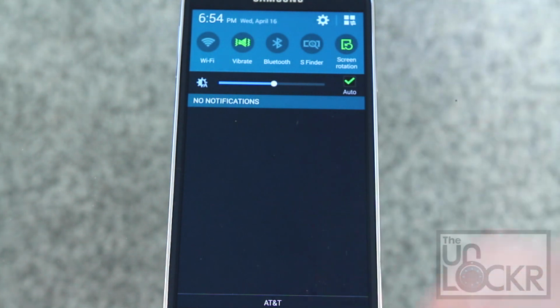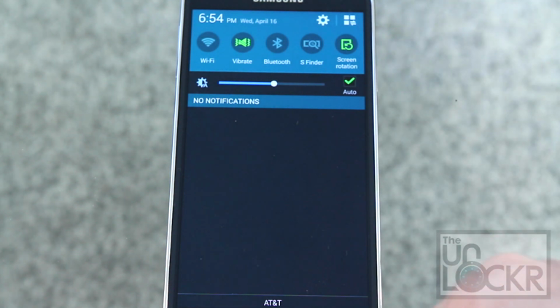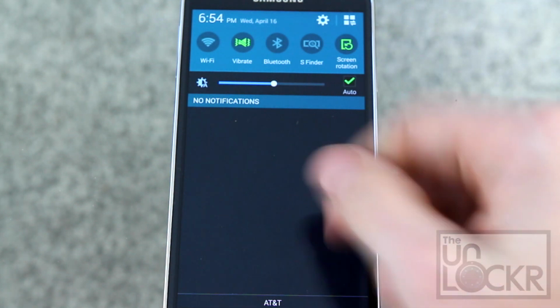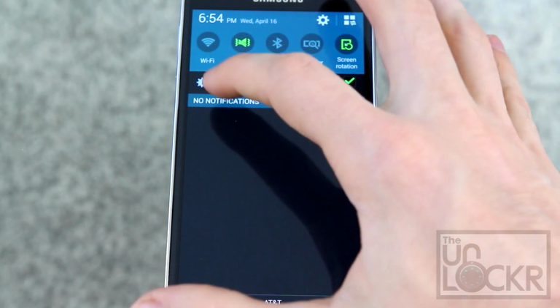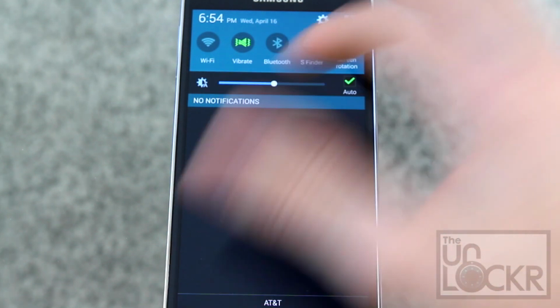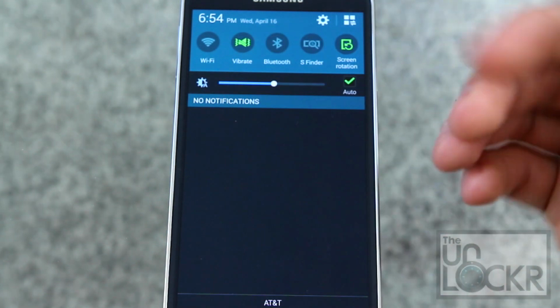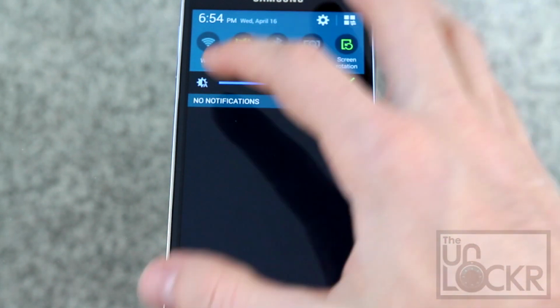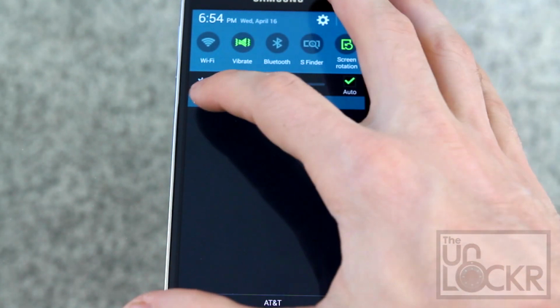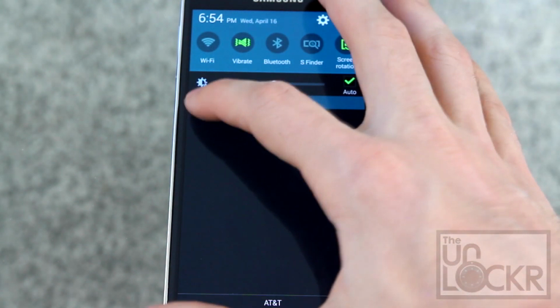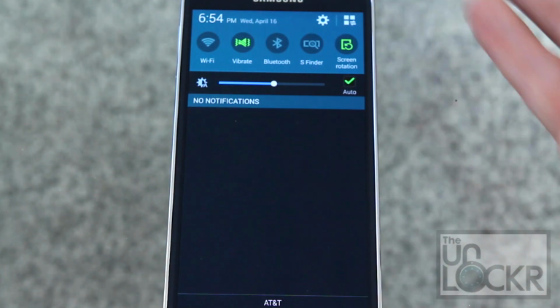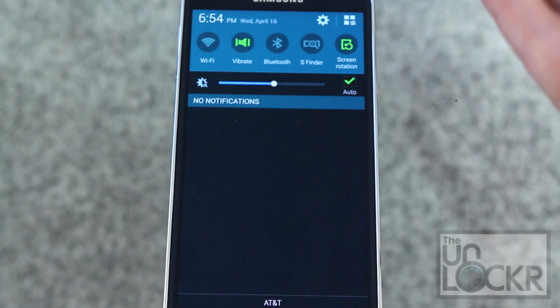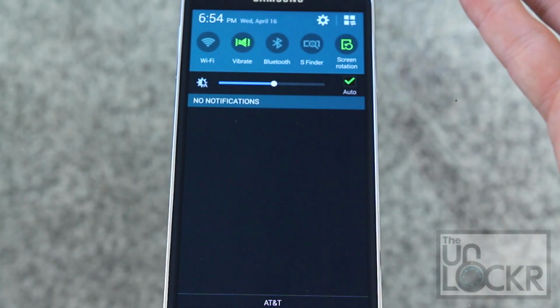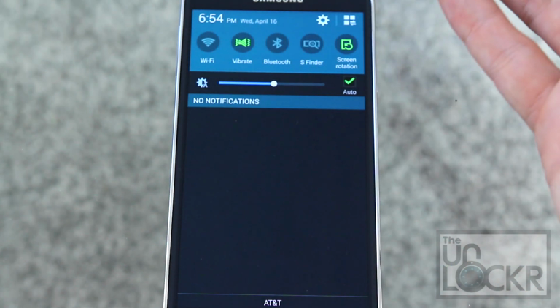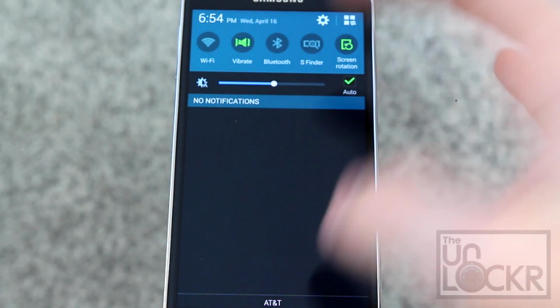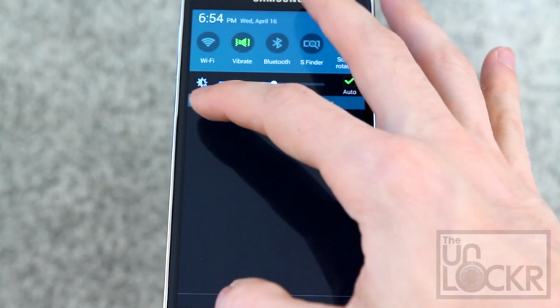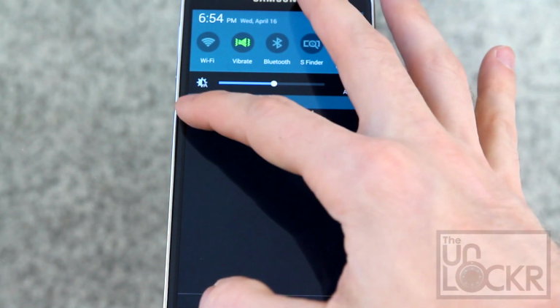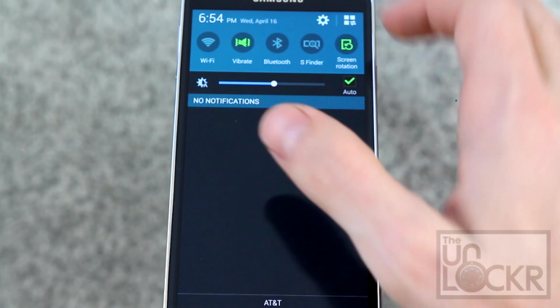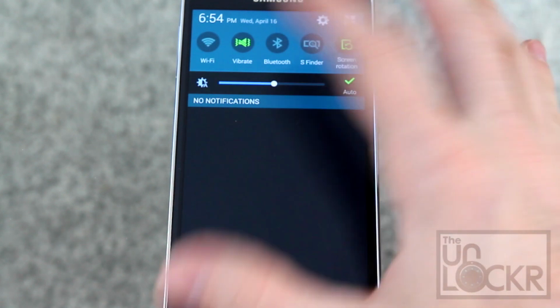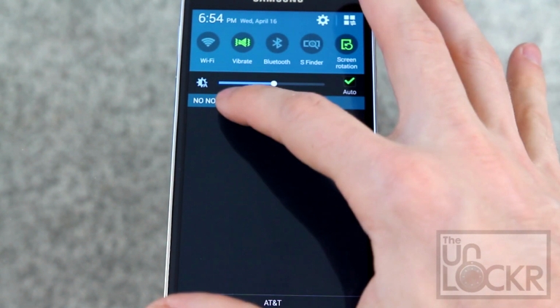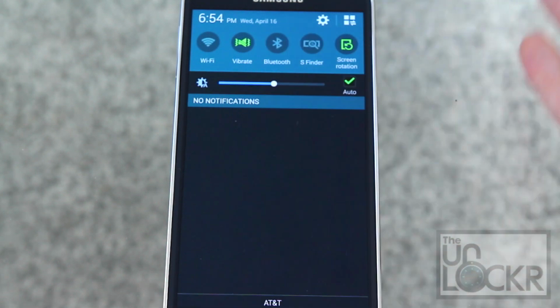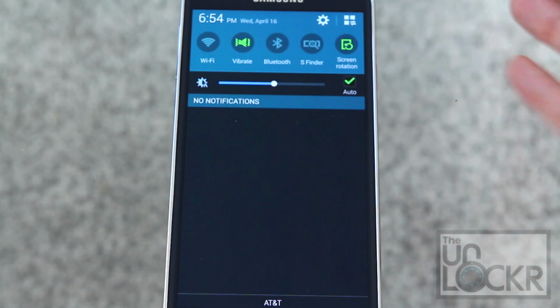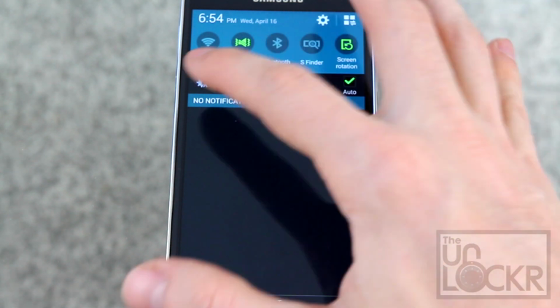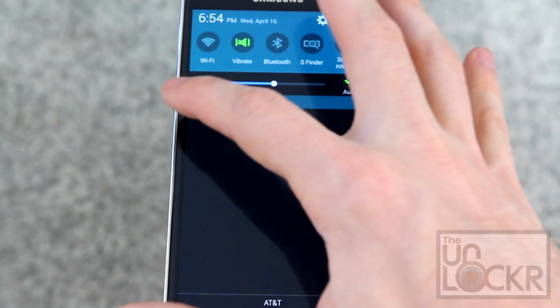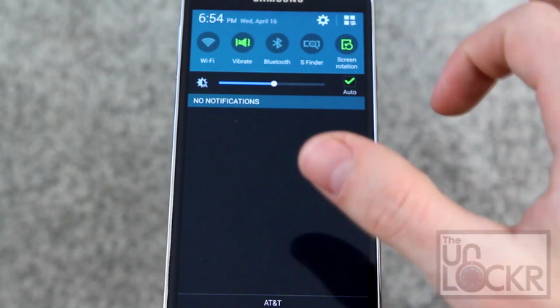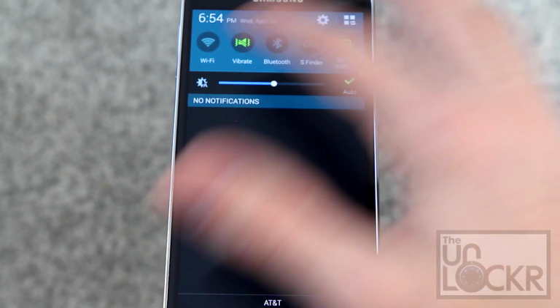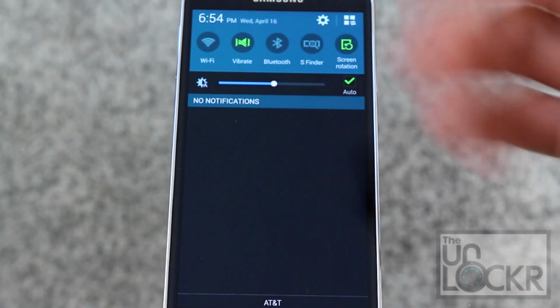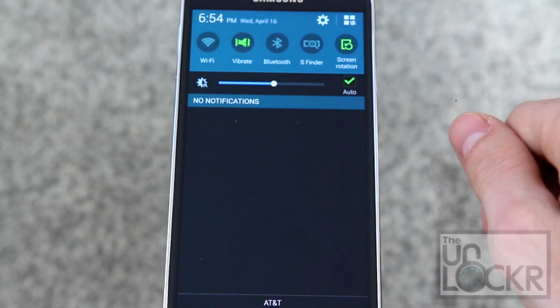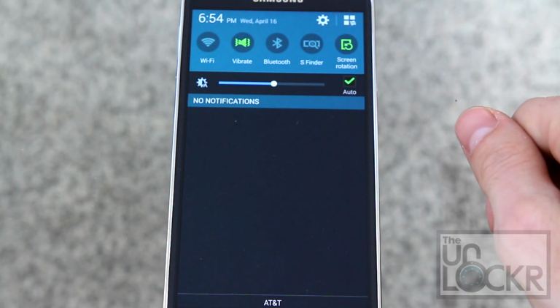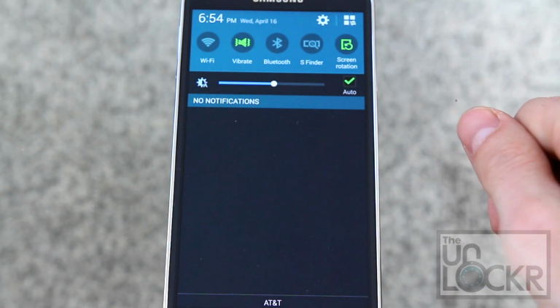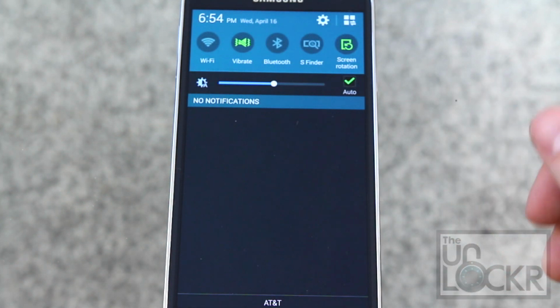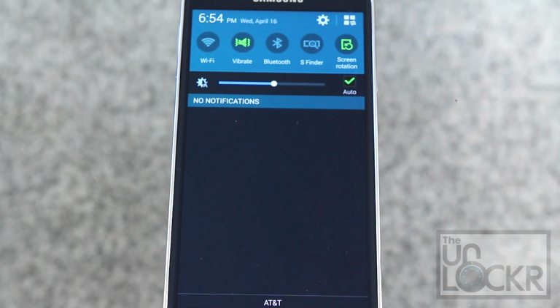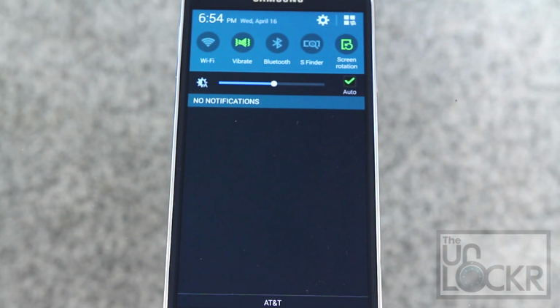So whenever you plug in the headphones, it automatically shows Spotify because that's what I use for my music, and also YouTube. You can customize that to whatever you normally use with headphones.